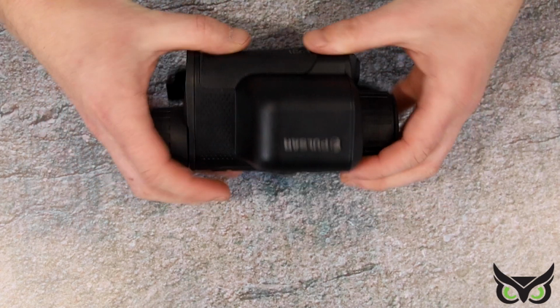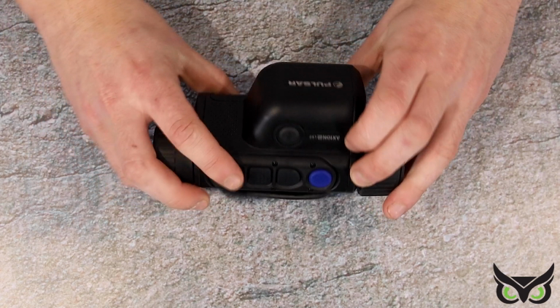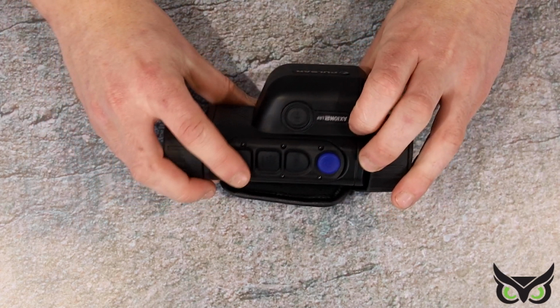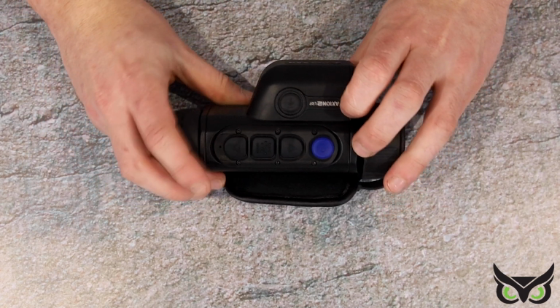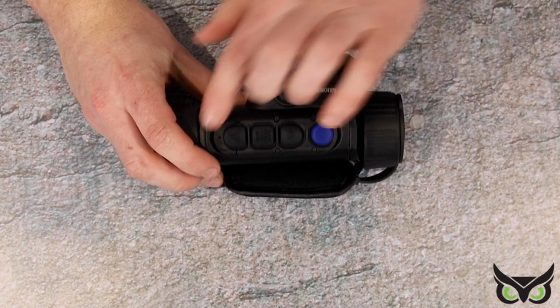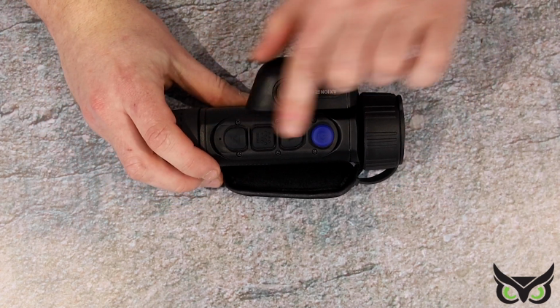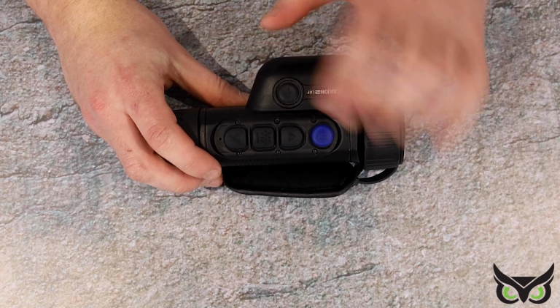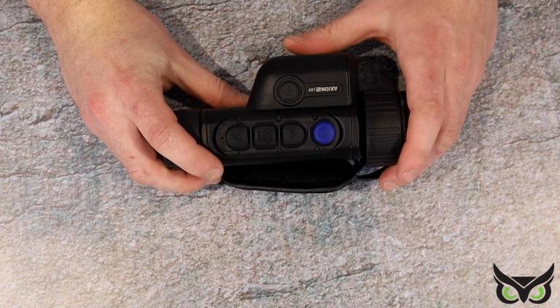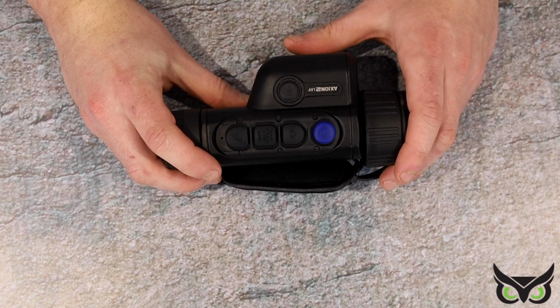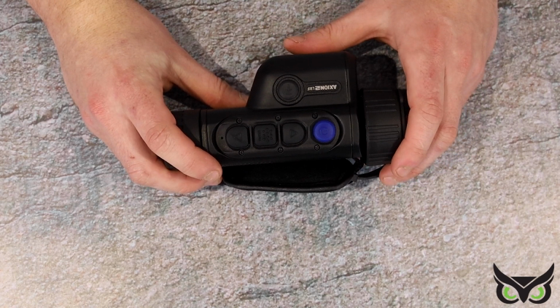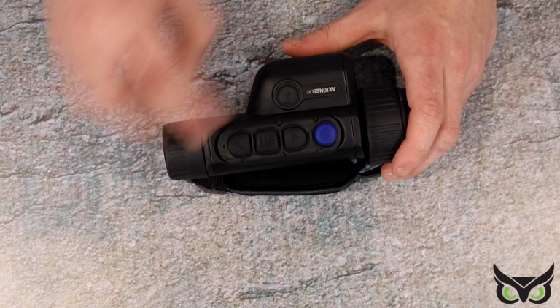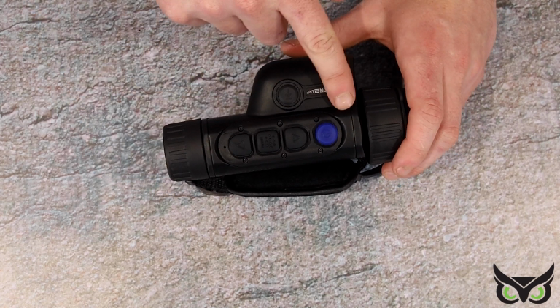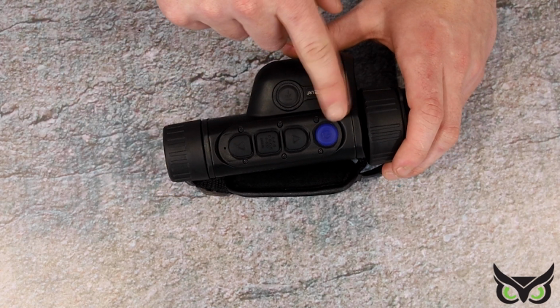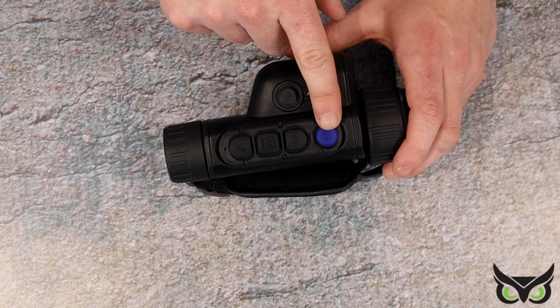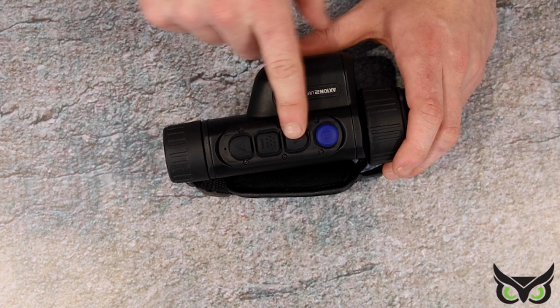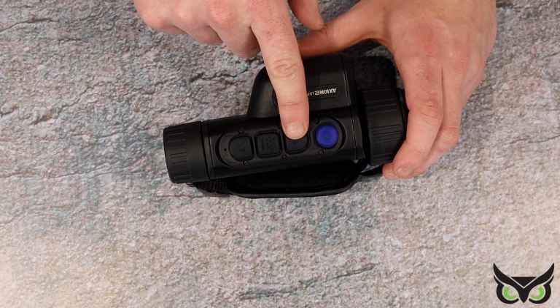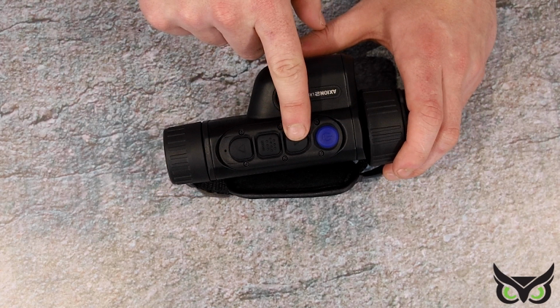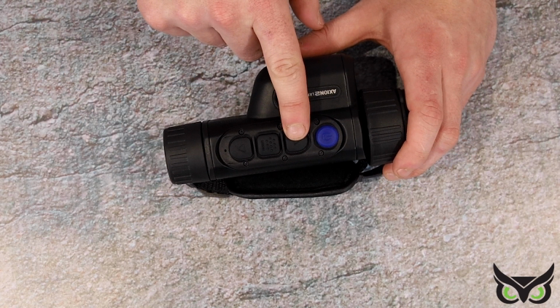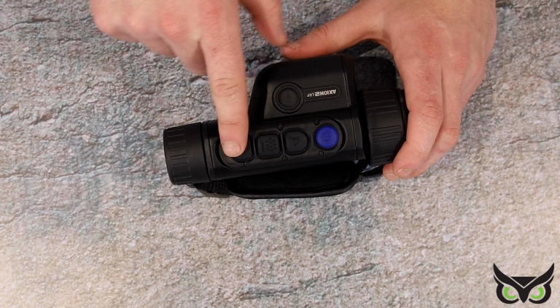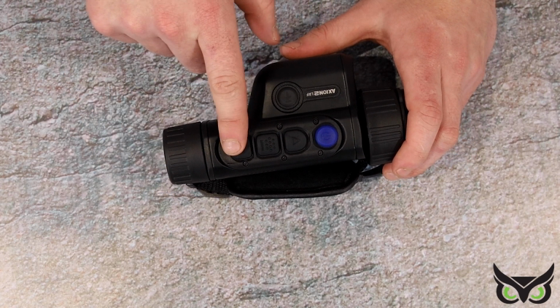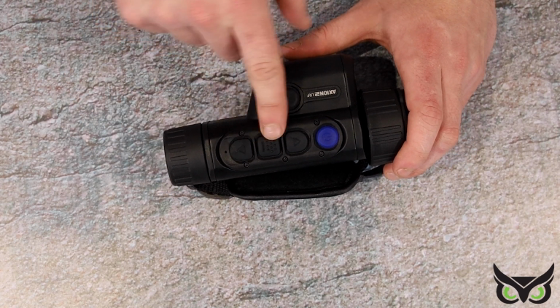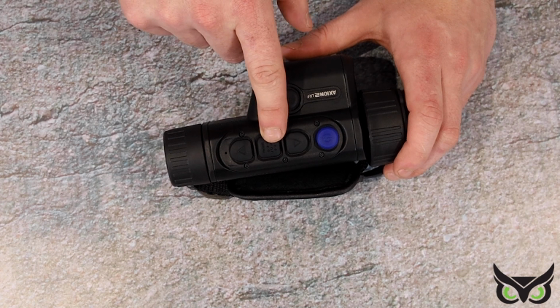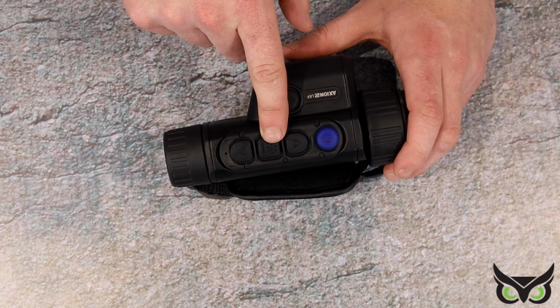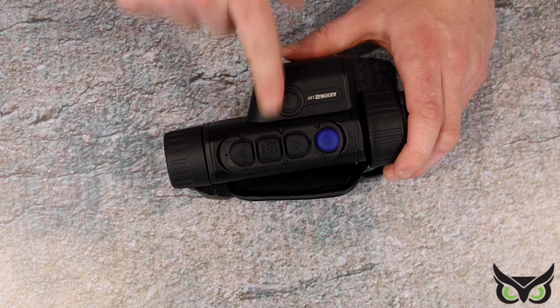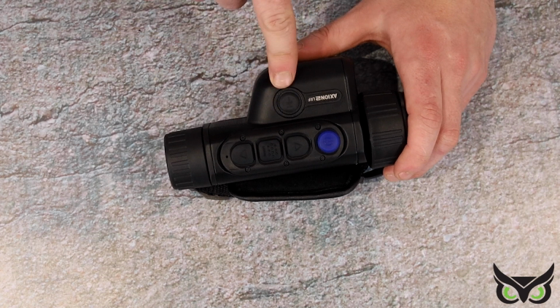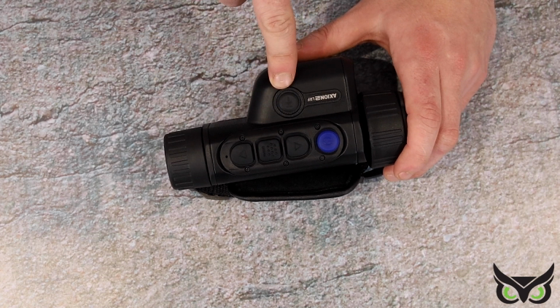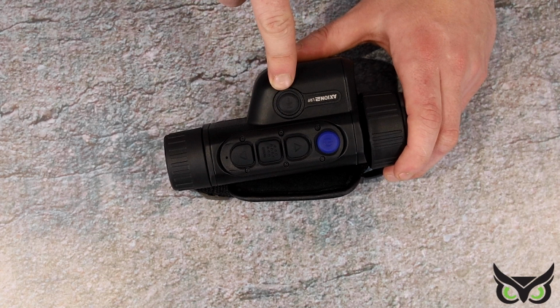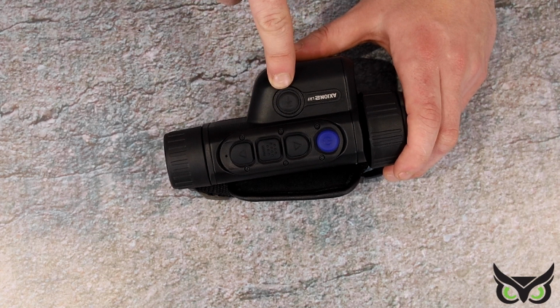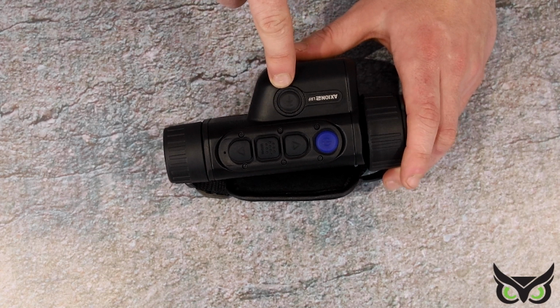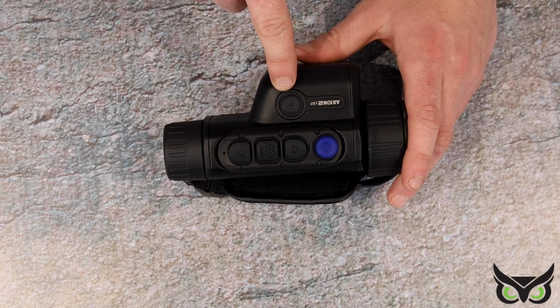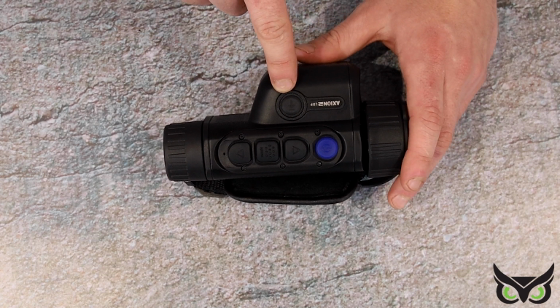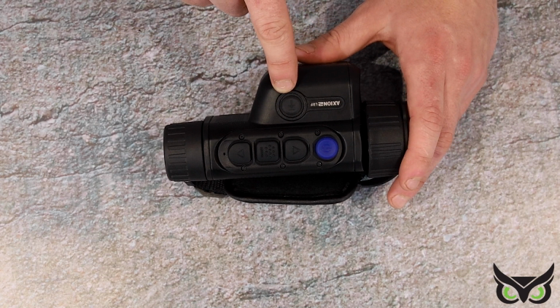Moving on to the top, you've got your nice menu system here, a nice blue on and off button, your up arrow, your down arrow, your menu button, and of course your separate button there to activate the laser range-finder.